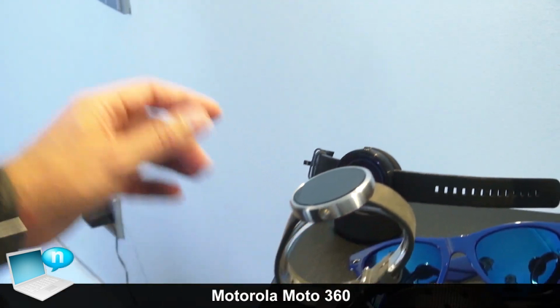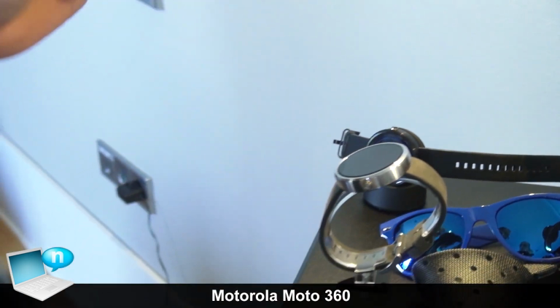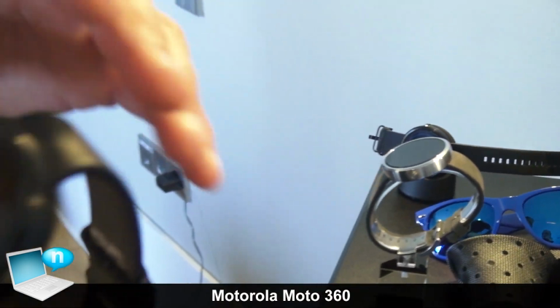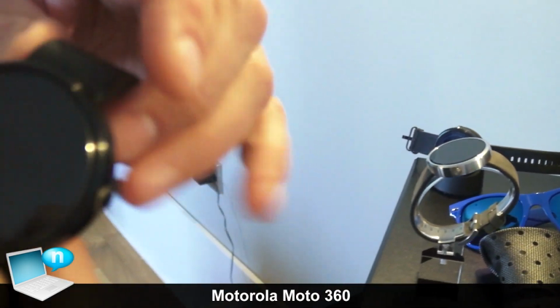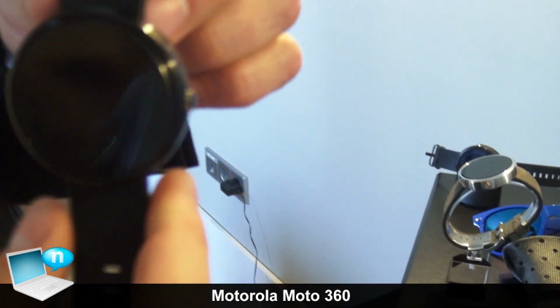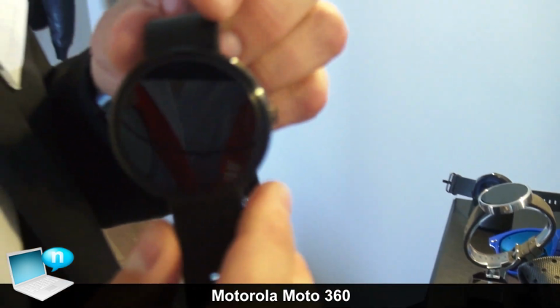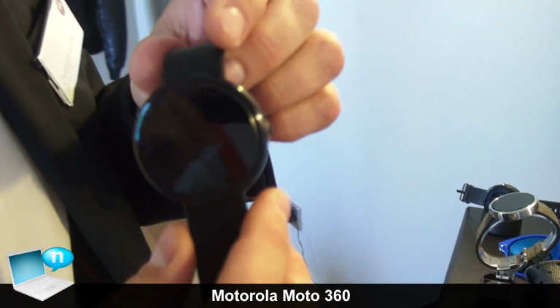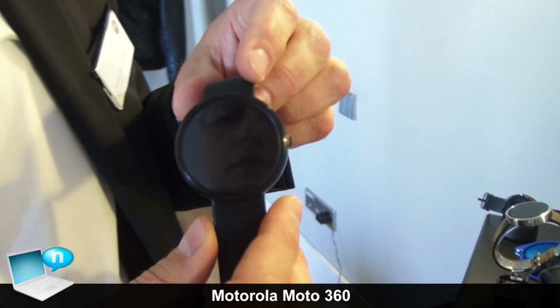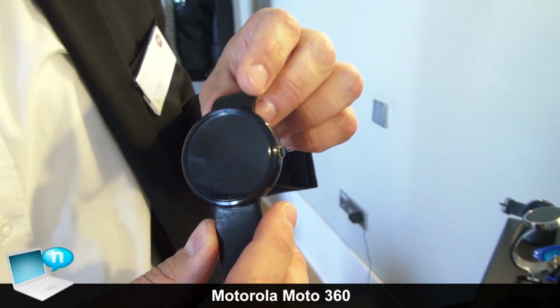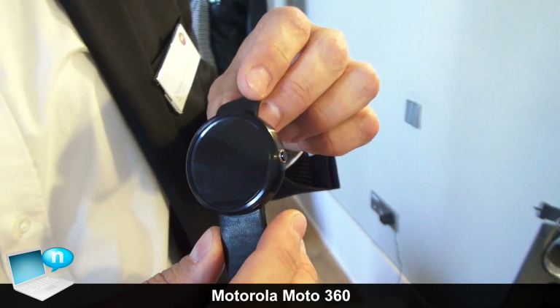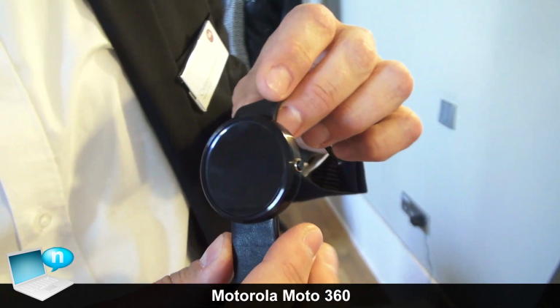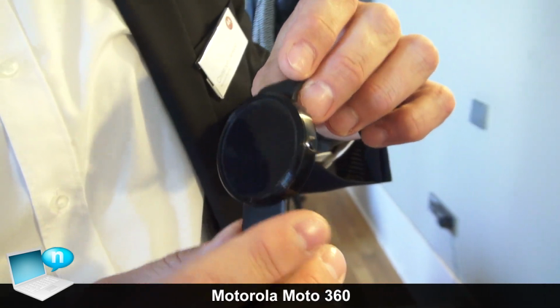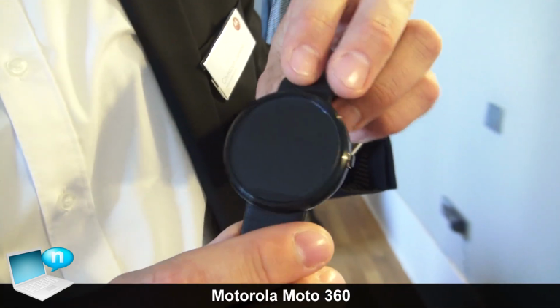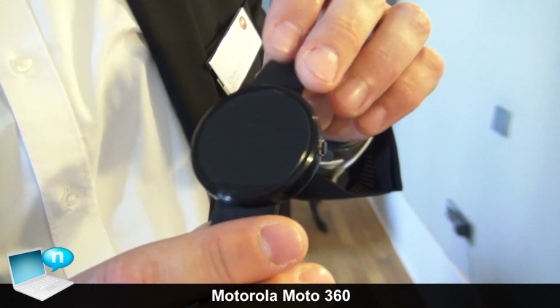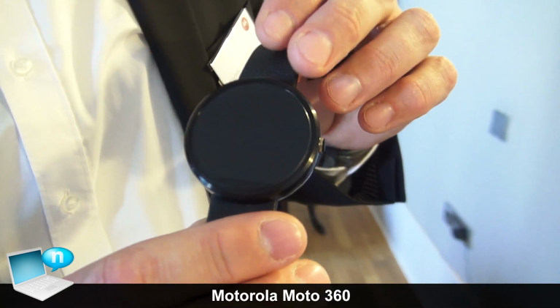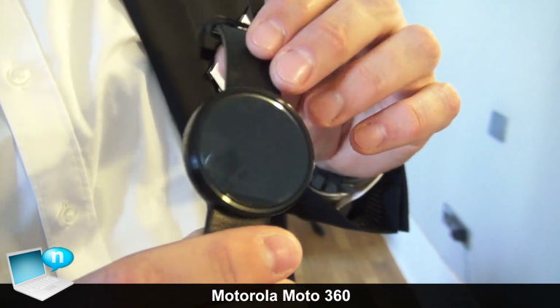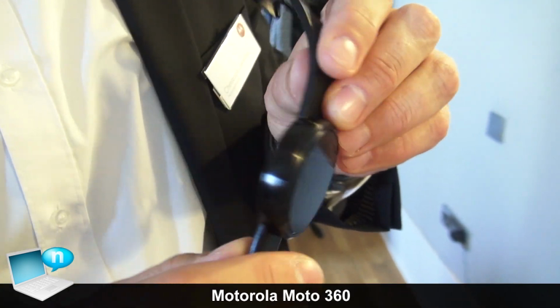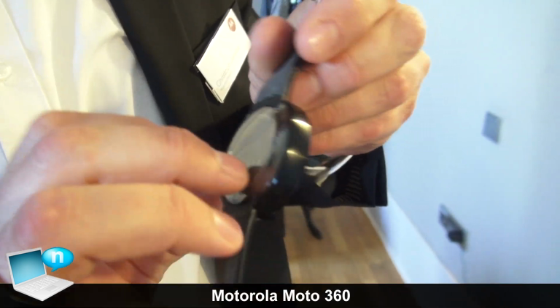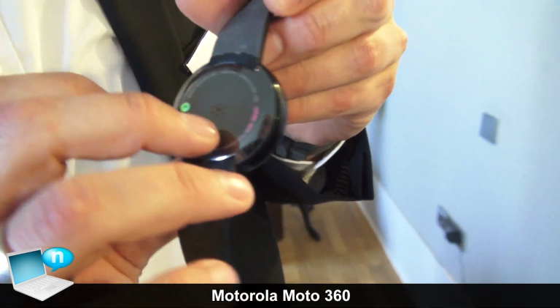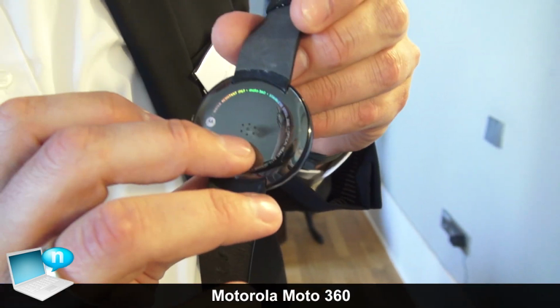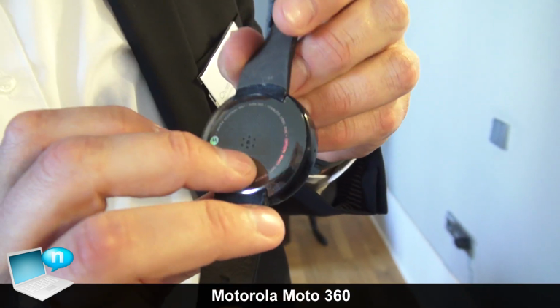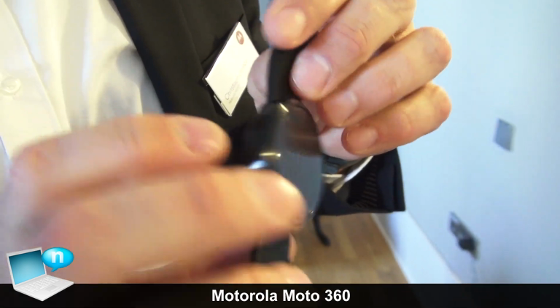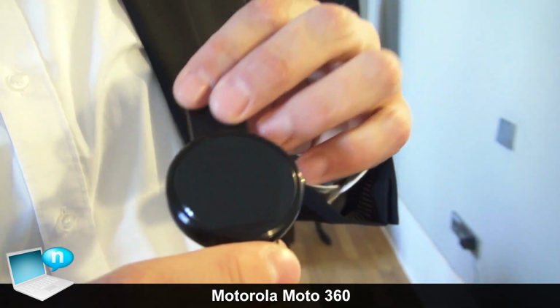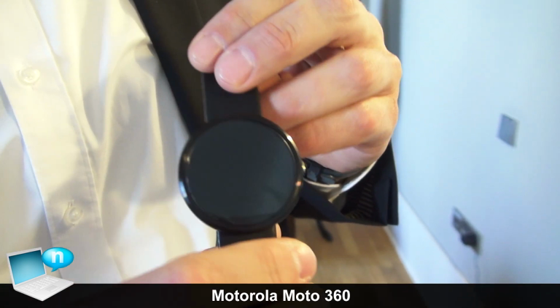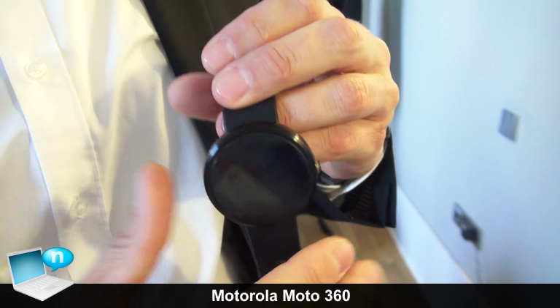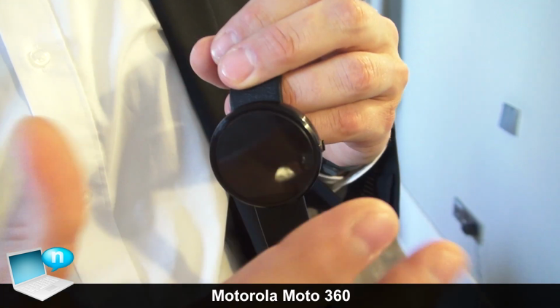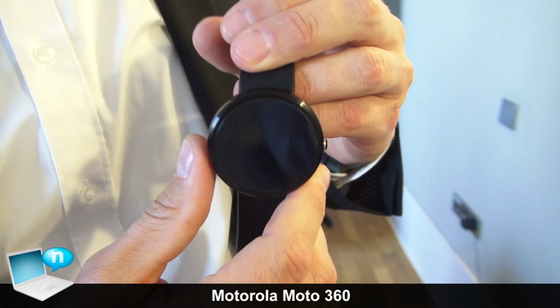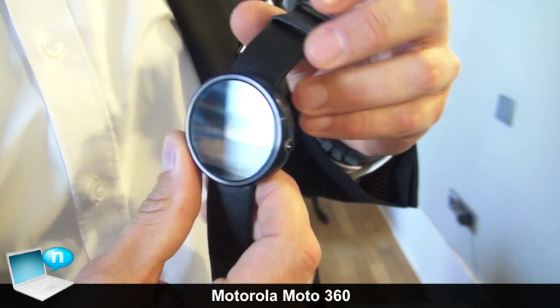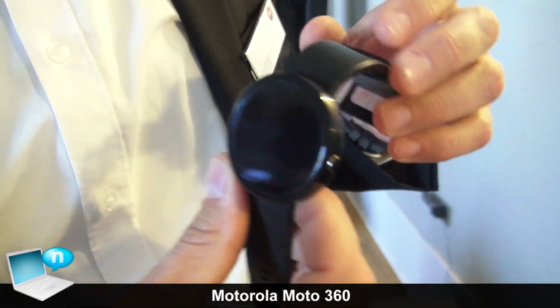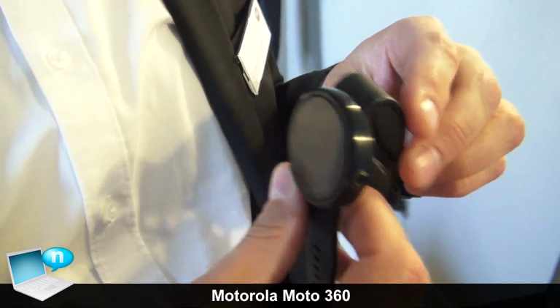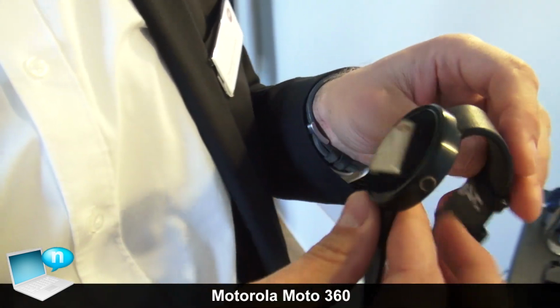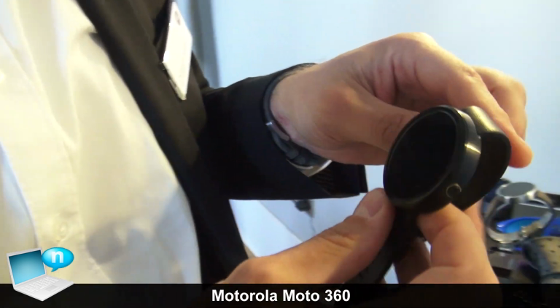The battery gives you a full day of usage. We've also built in a heart rate monitor and a pedometer to support you with health functions.